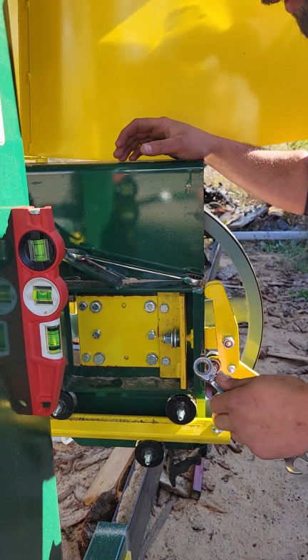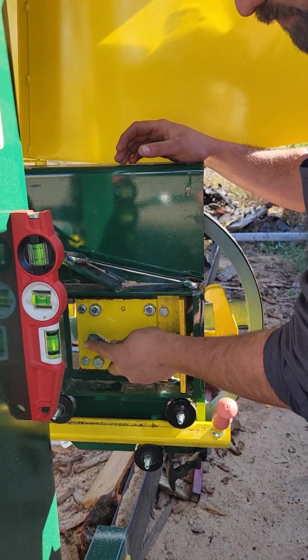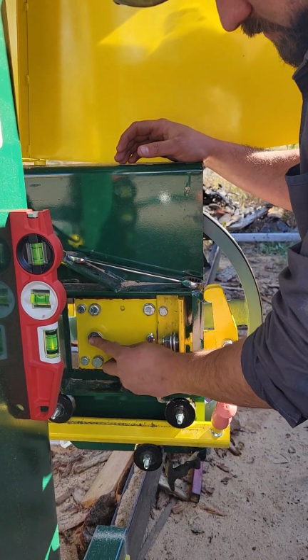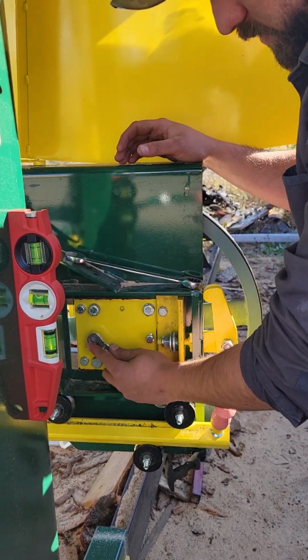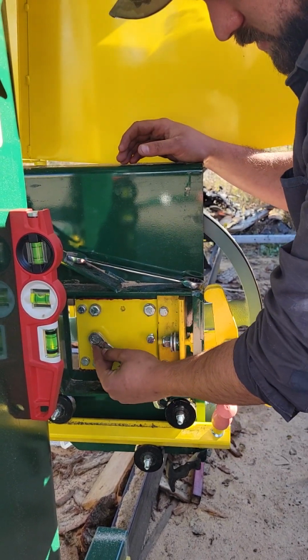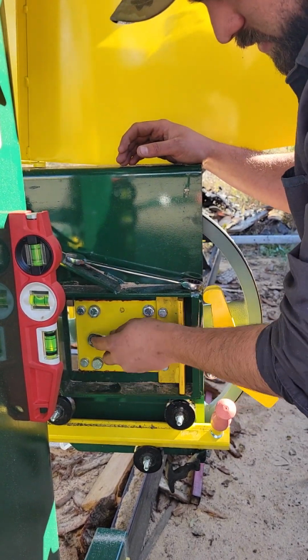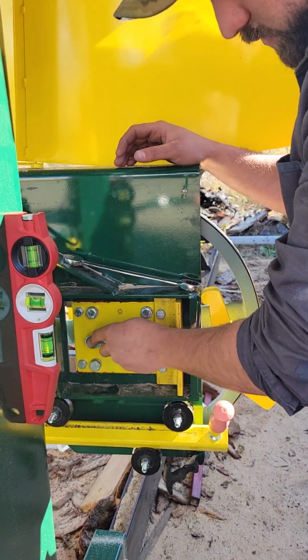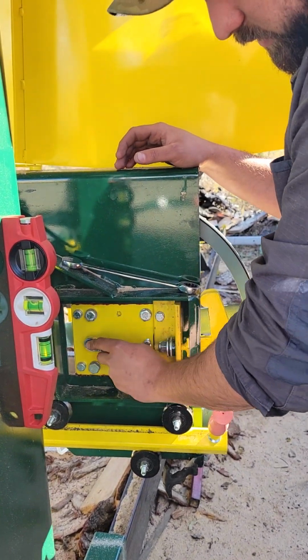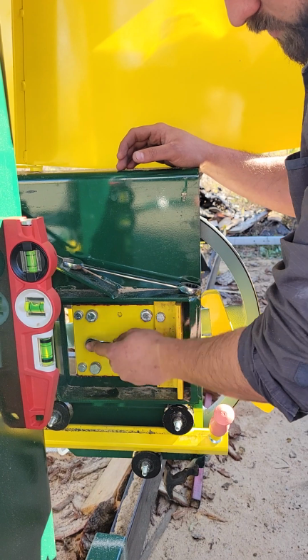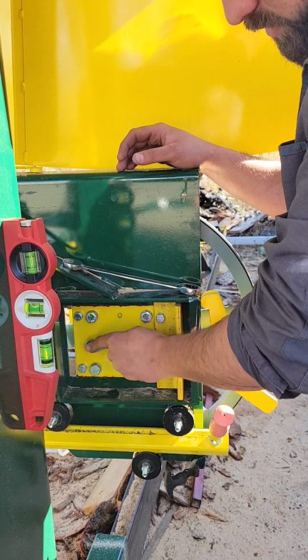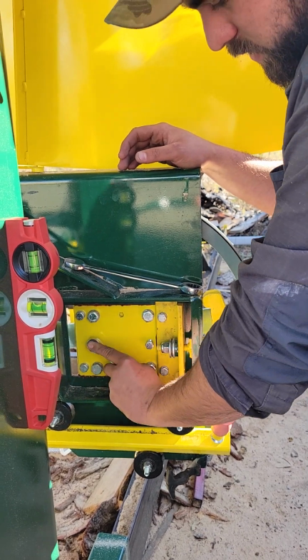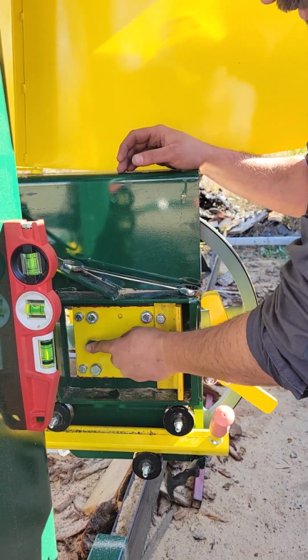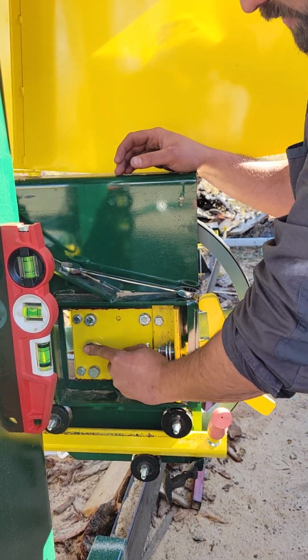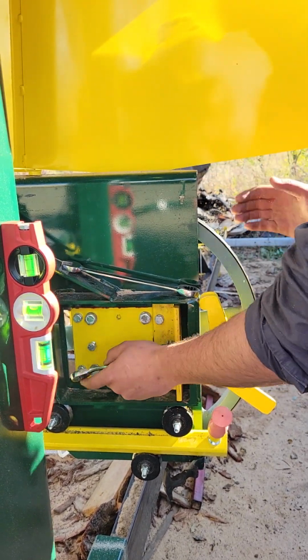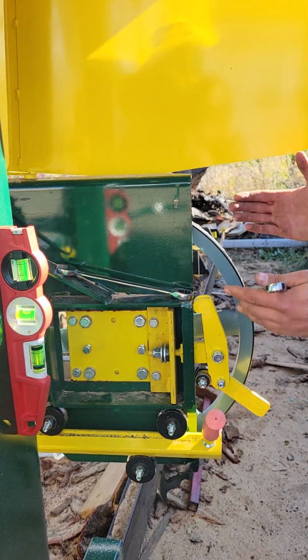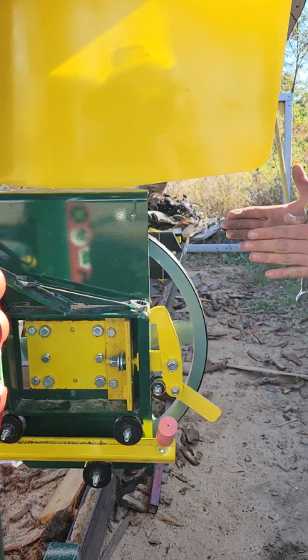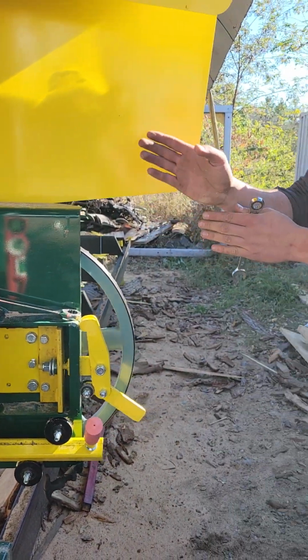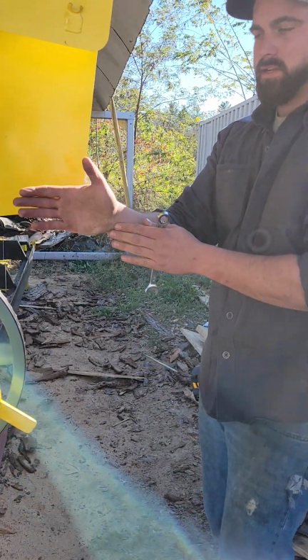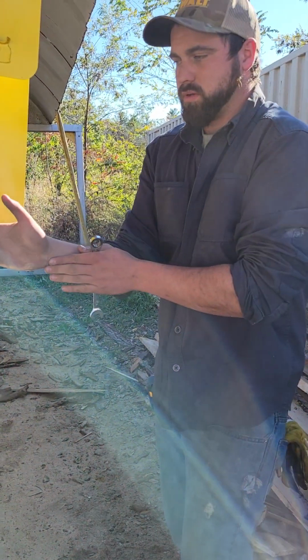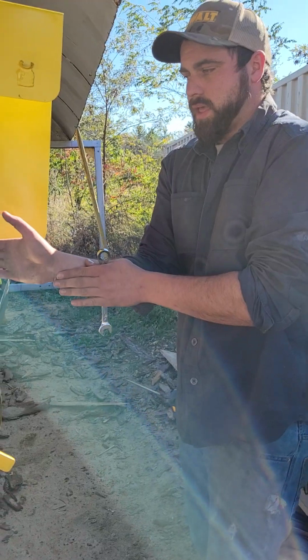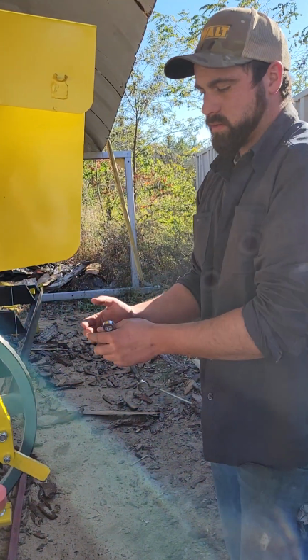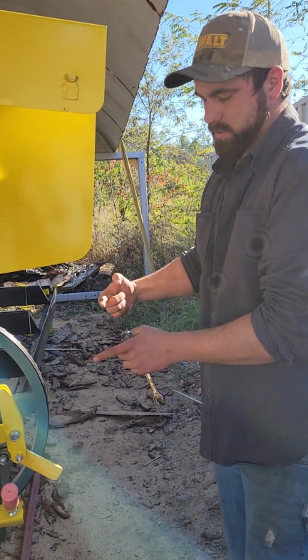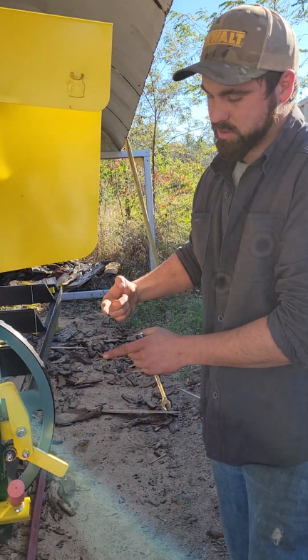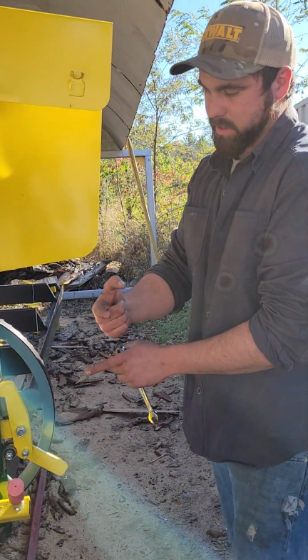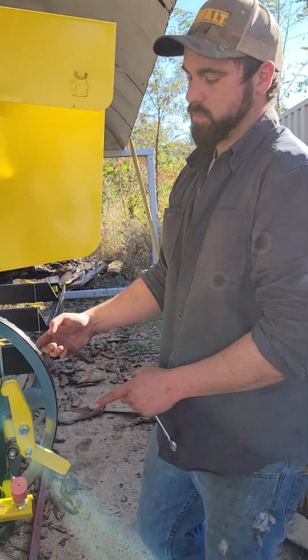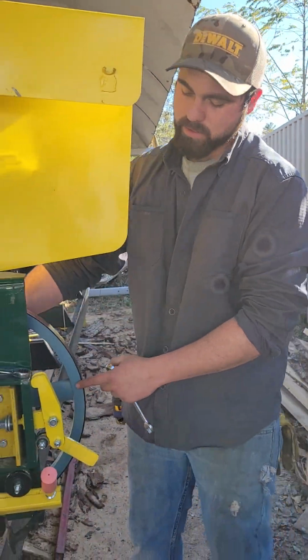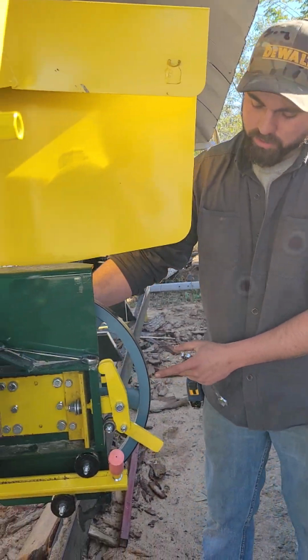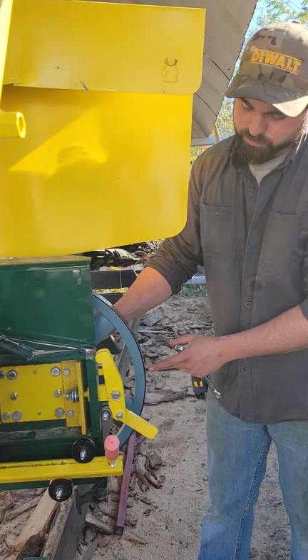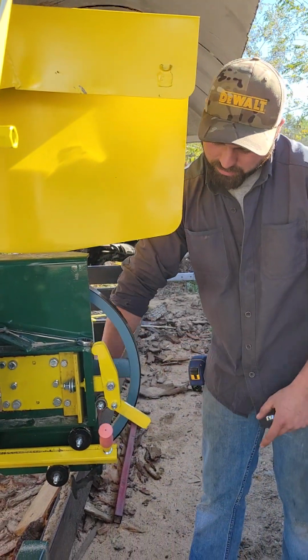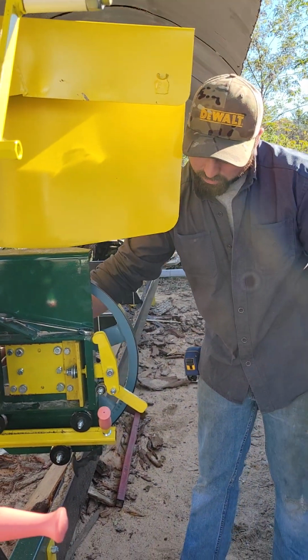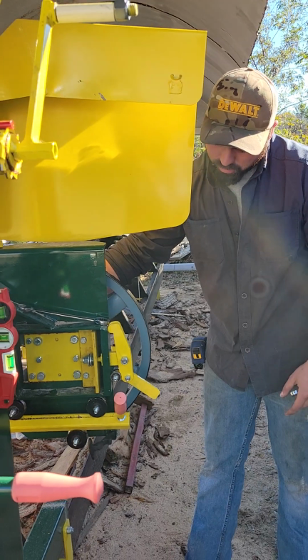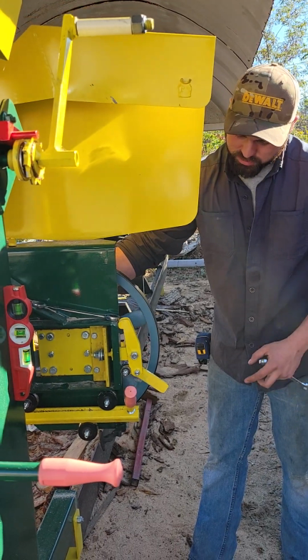I'm going to take my nine-sixteenths and start to tighten this one in. That's going to tip that edge of the wheel out to make this edge tip back and run the blade back. Then I'll just spin it by hand and watch that.